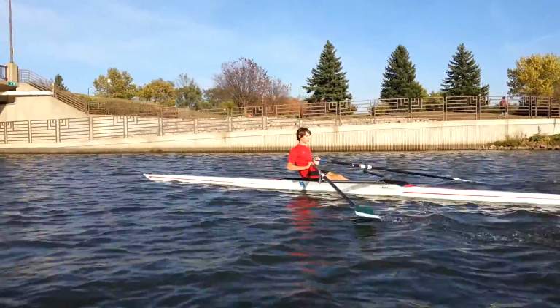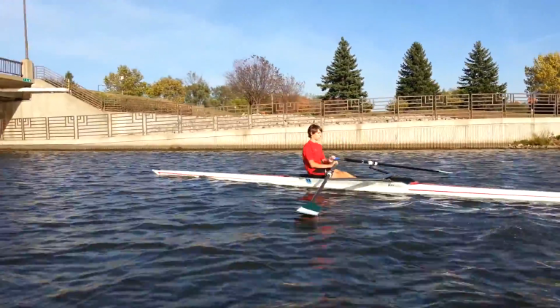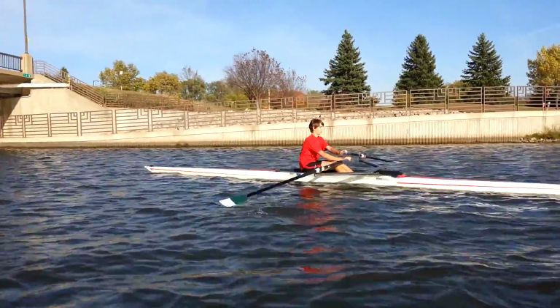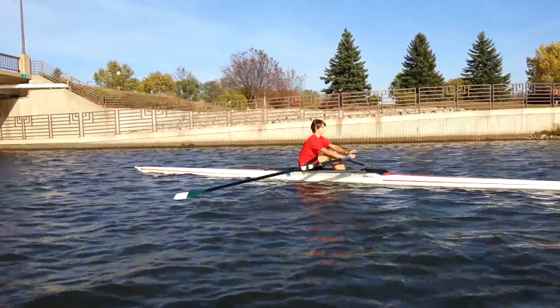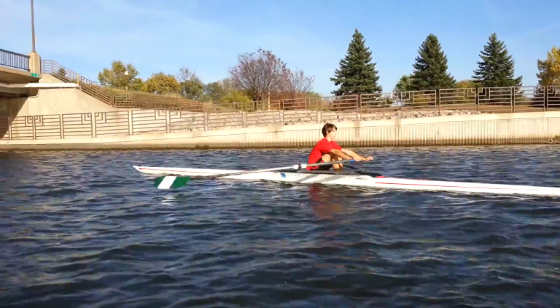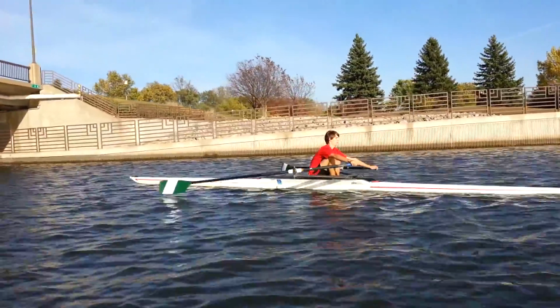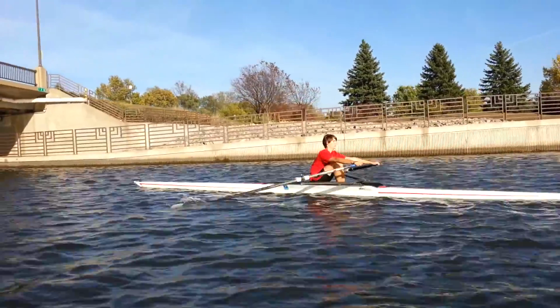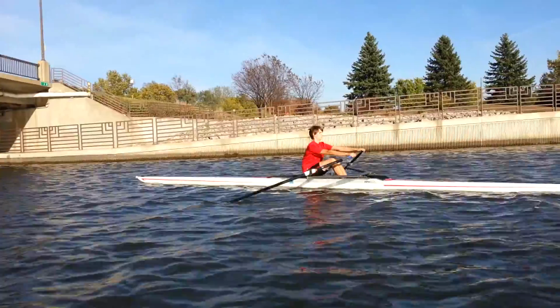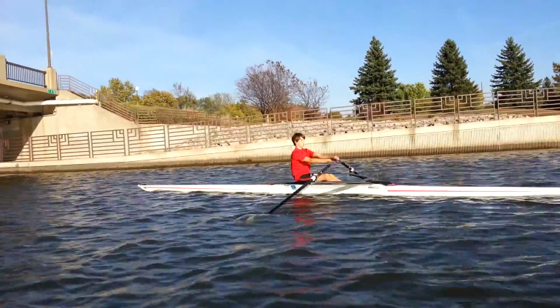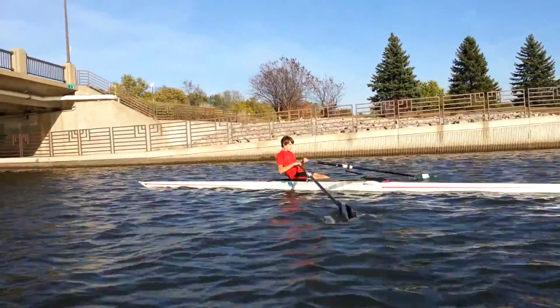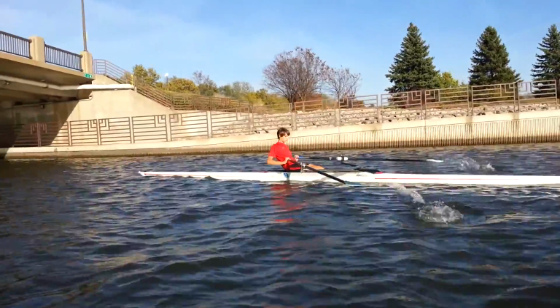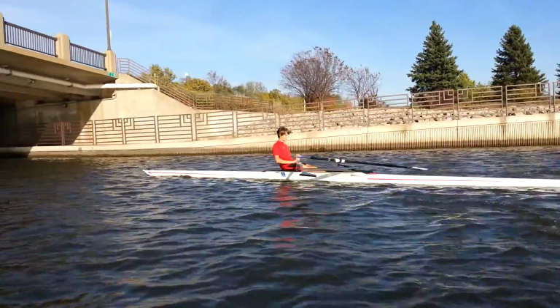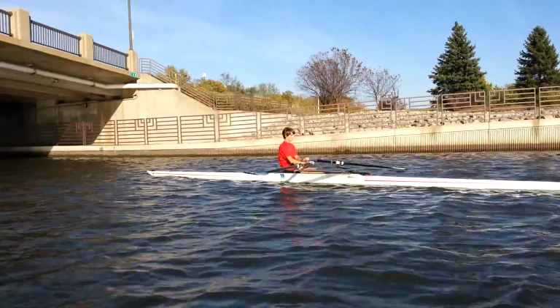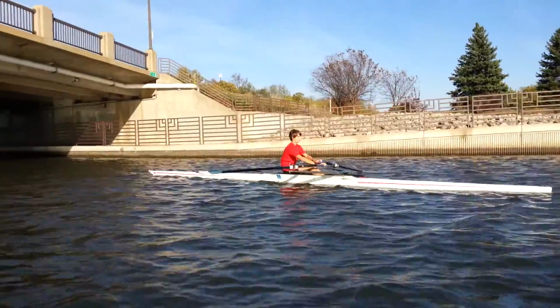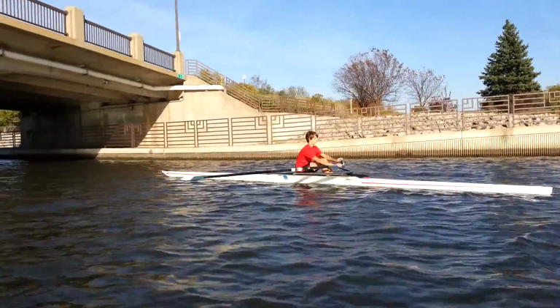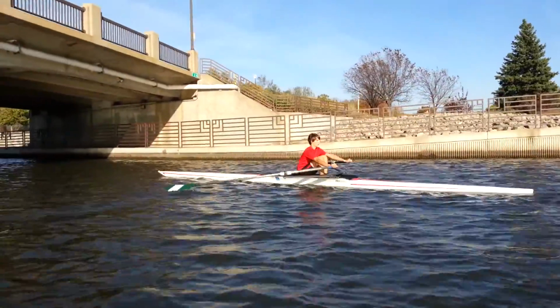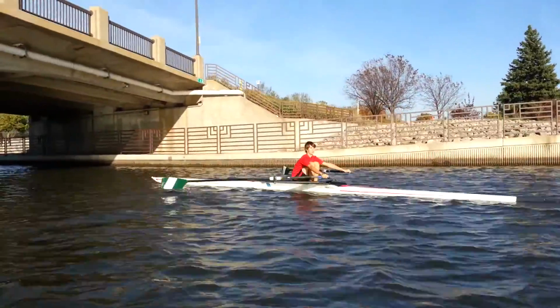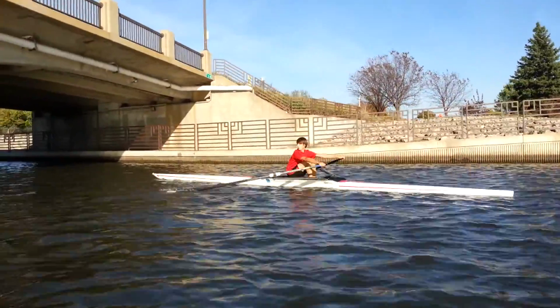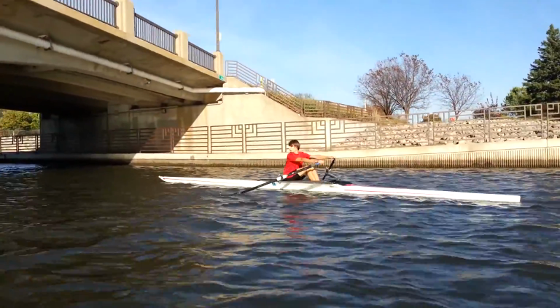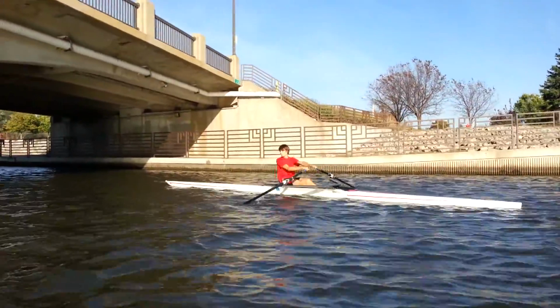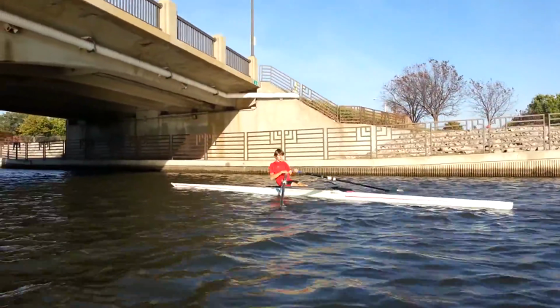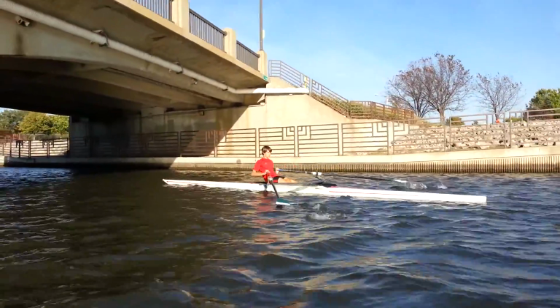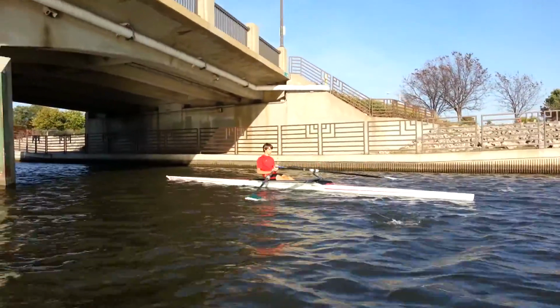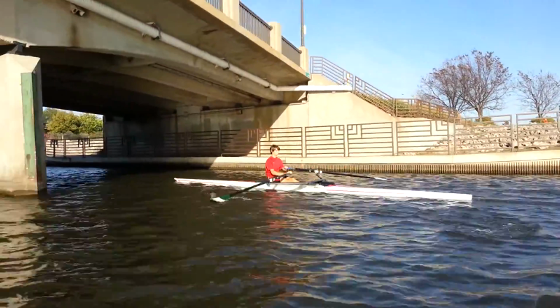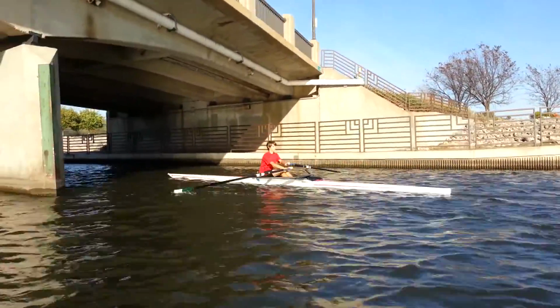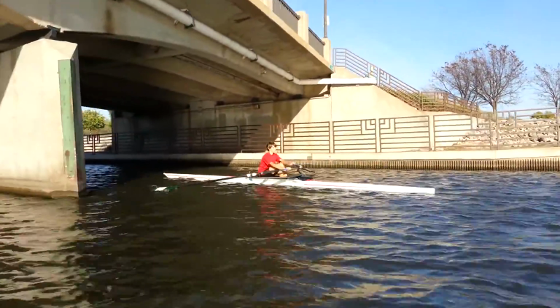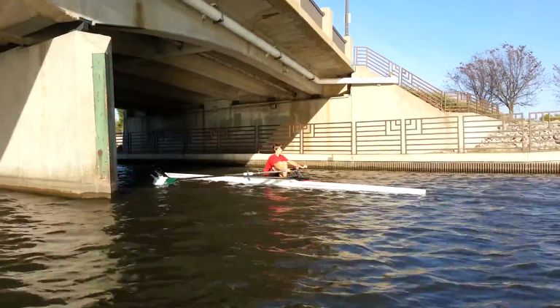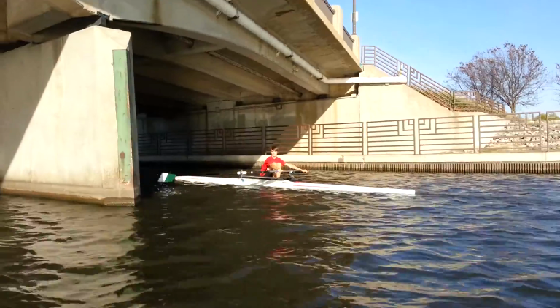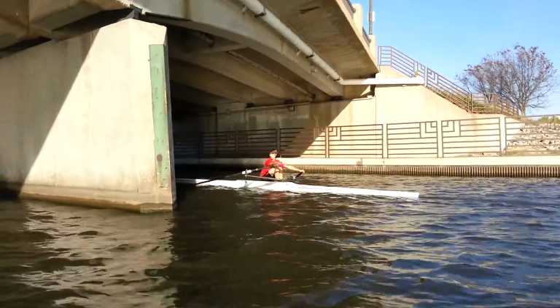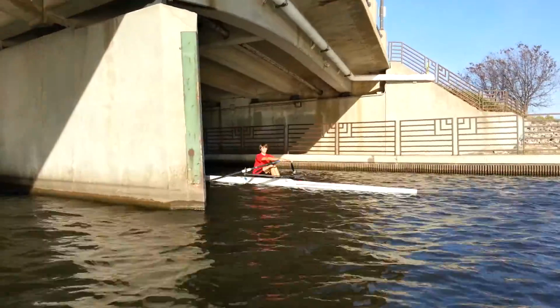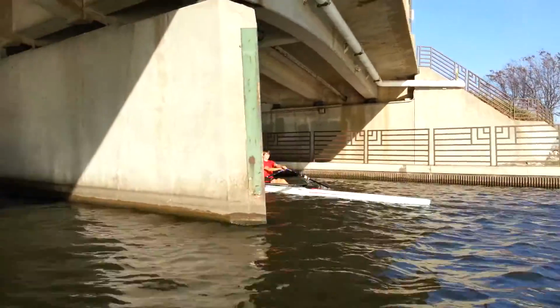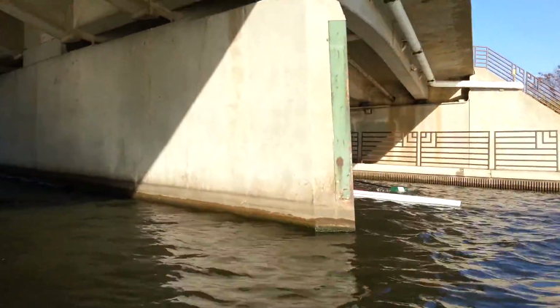You need to come out, have a smooth cycle all the way around the finish. No pause. Show me your blades, then feather, and that will set you up for a good catch.